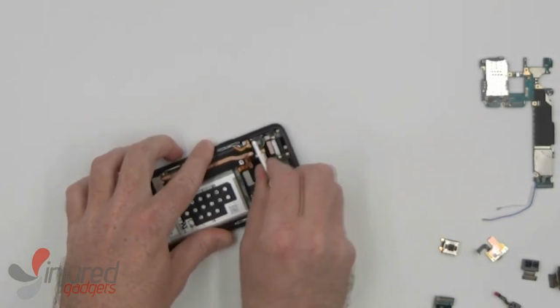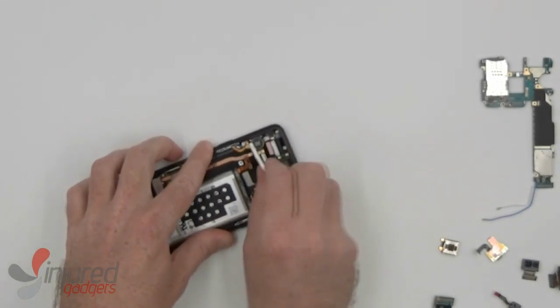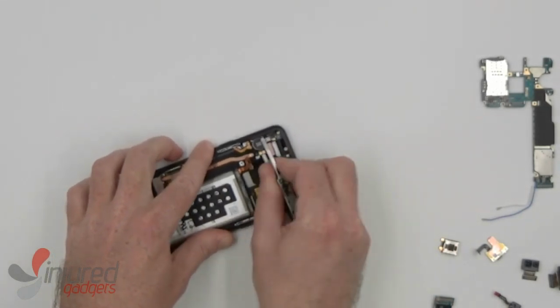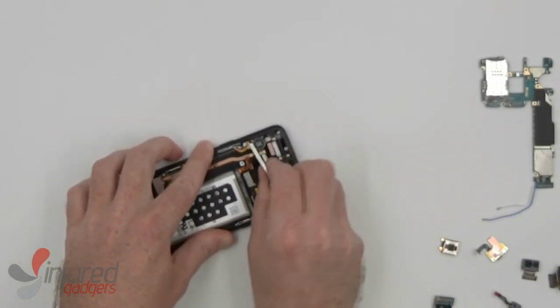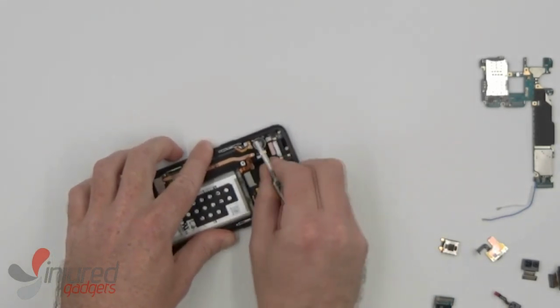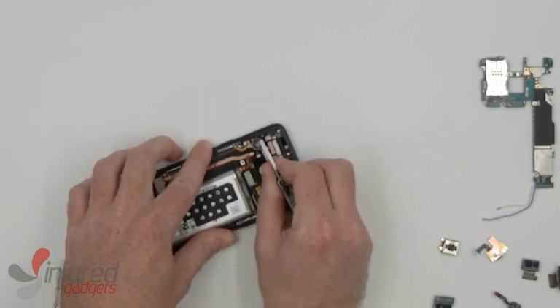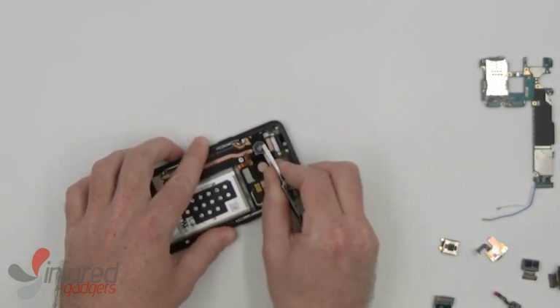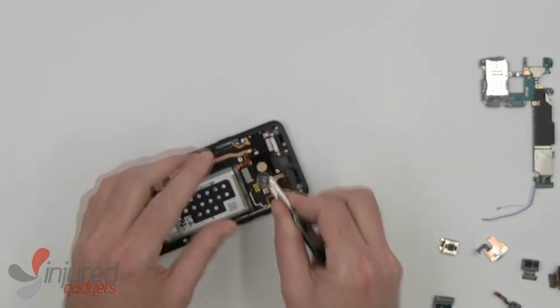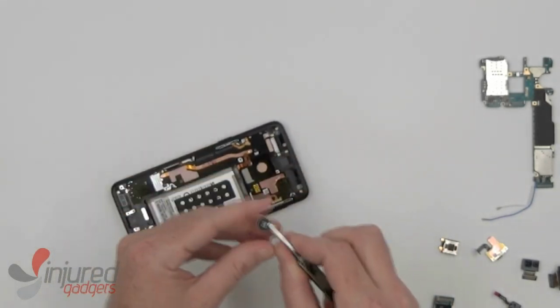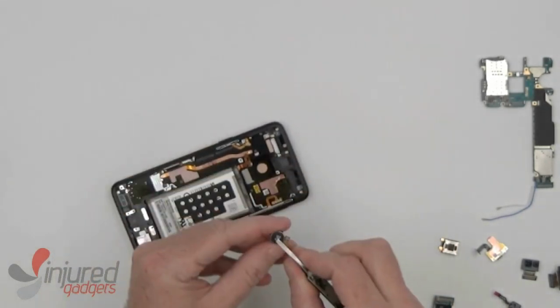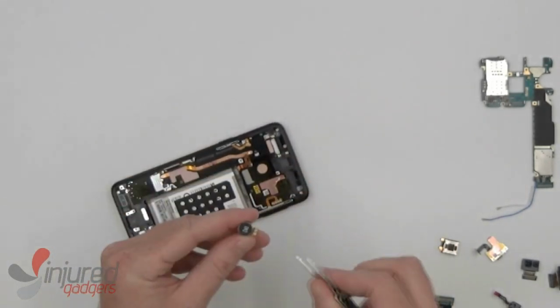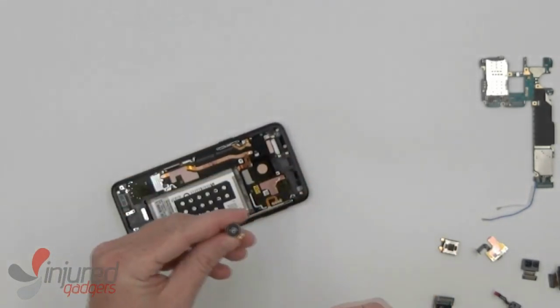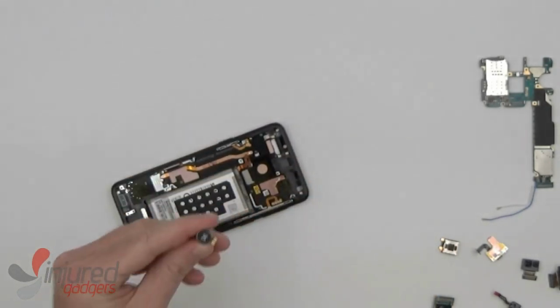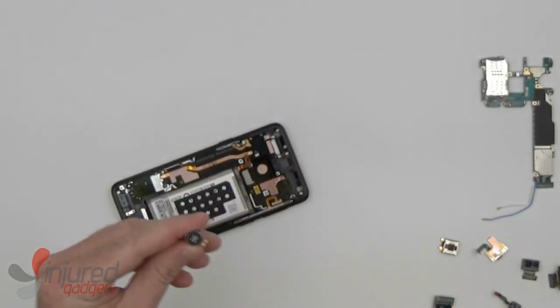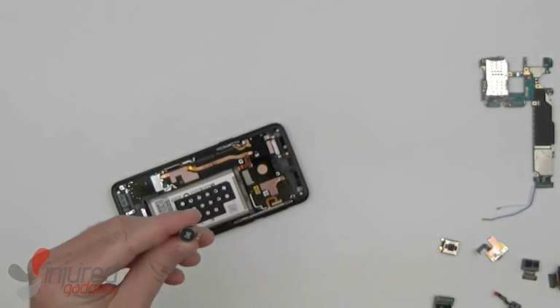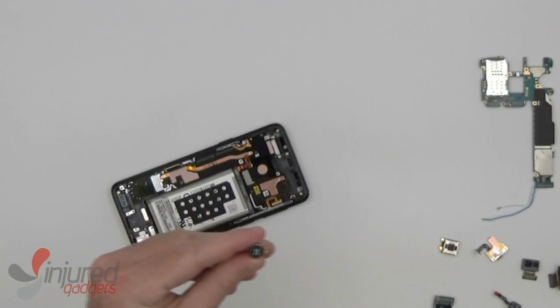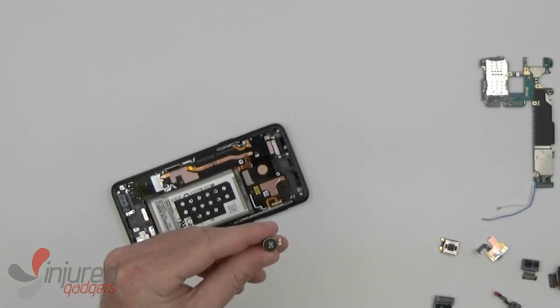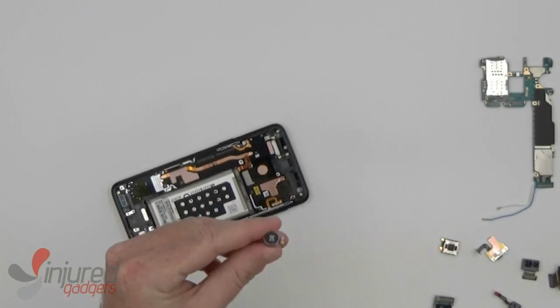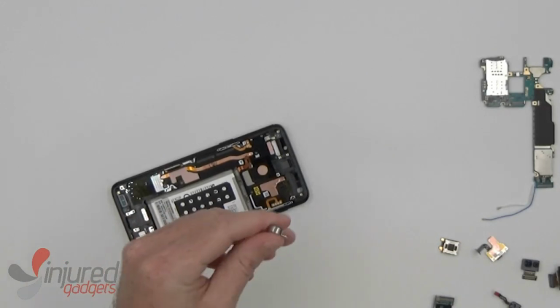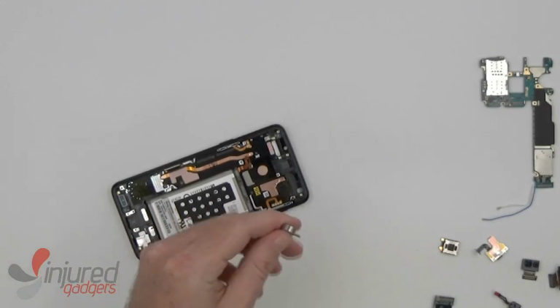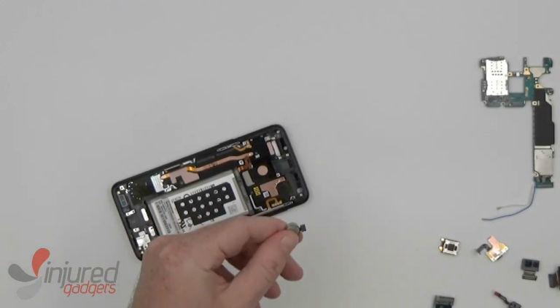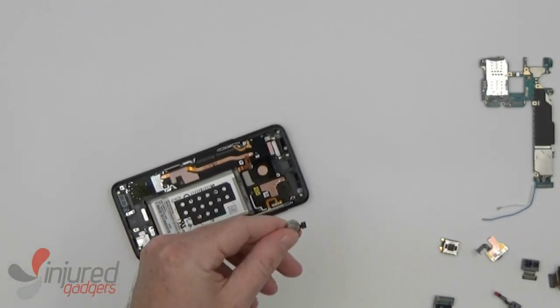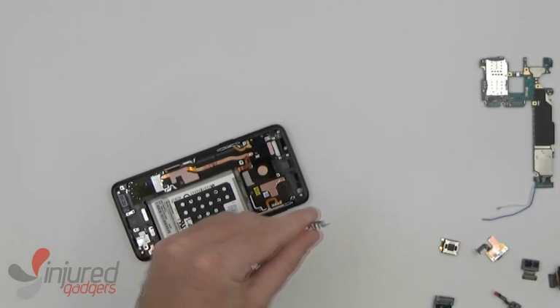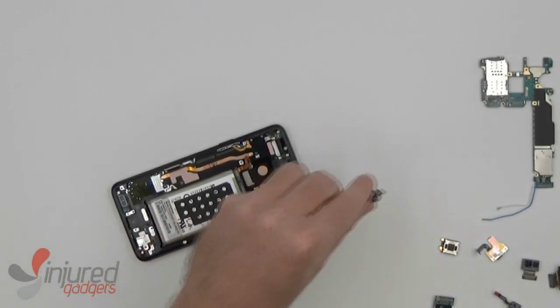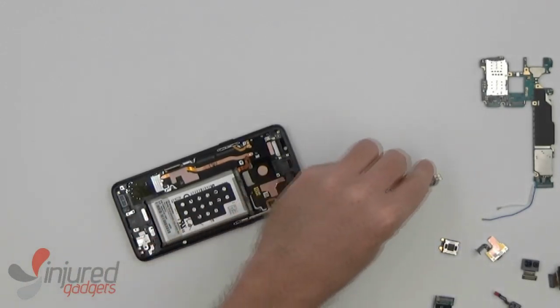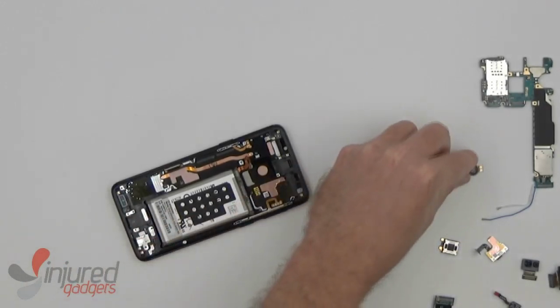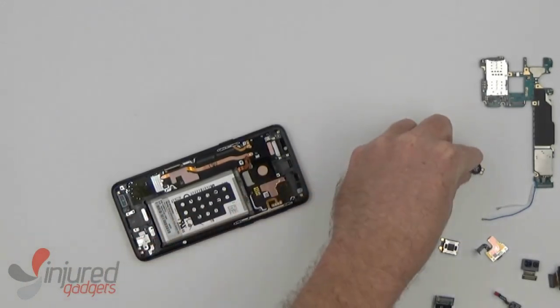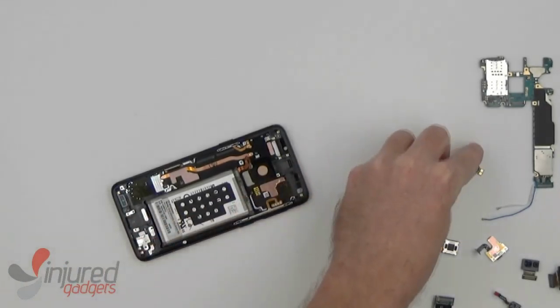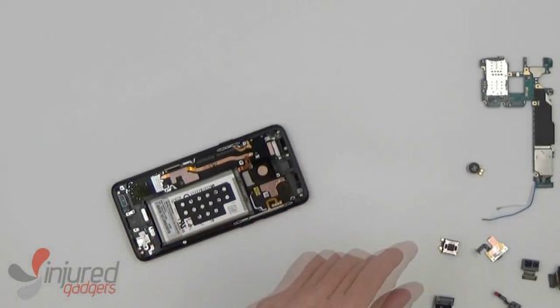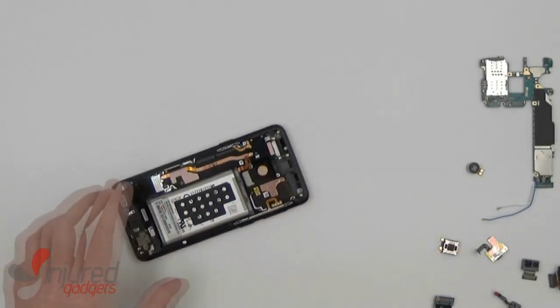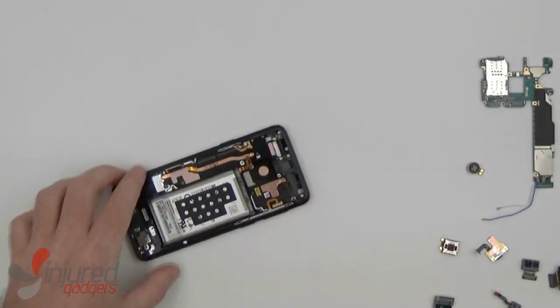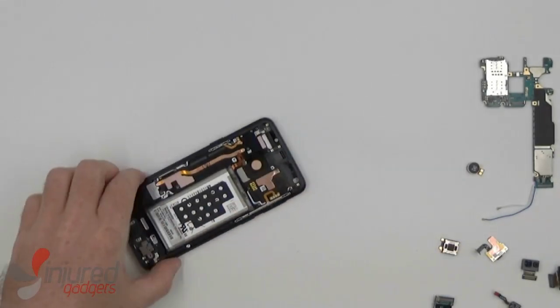Lastly, we come to the vibrator. You can pry underneath those two metal contact pads, and it comes free quite easily.